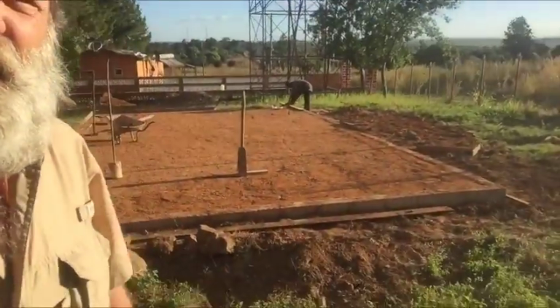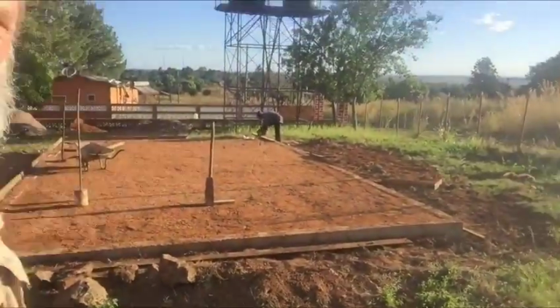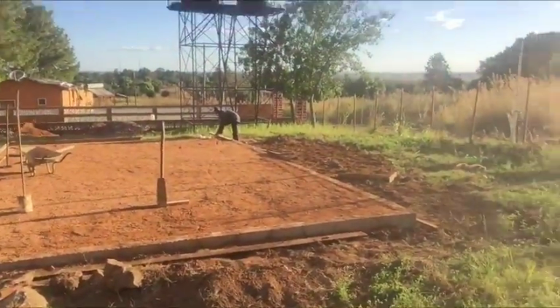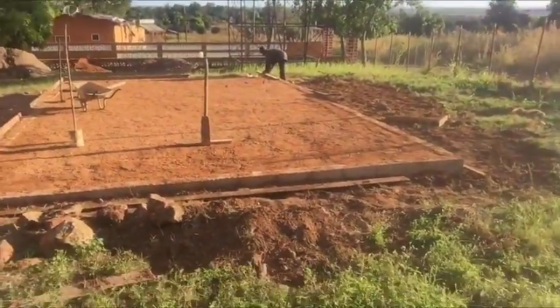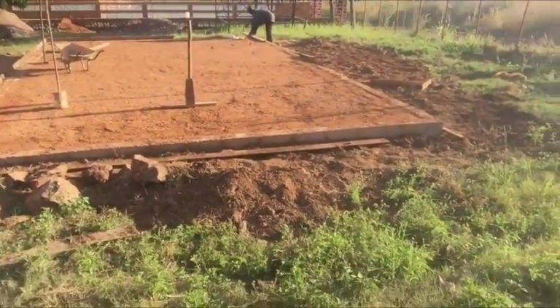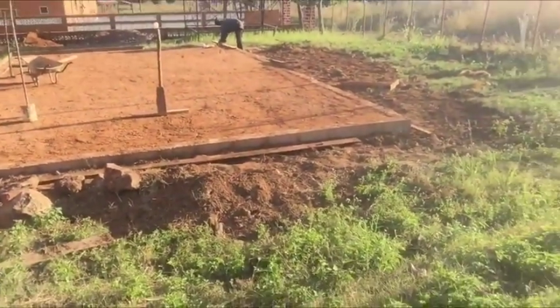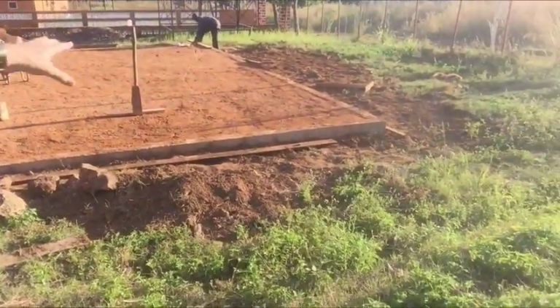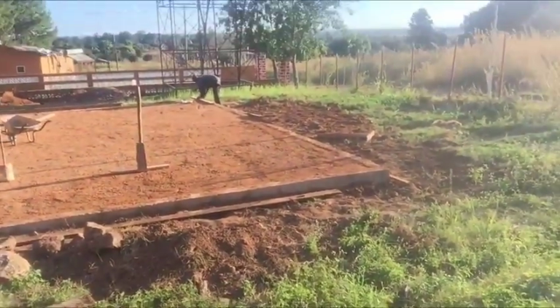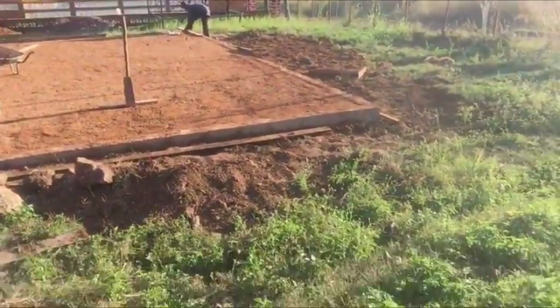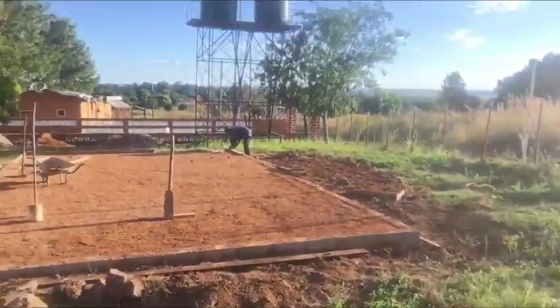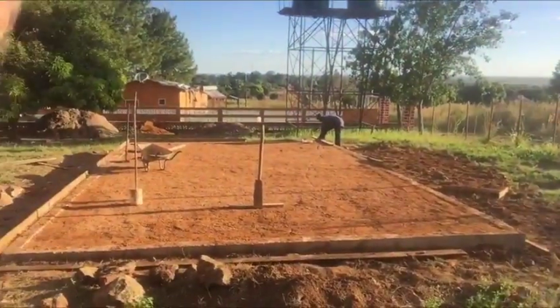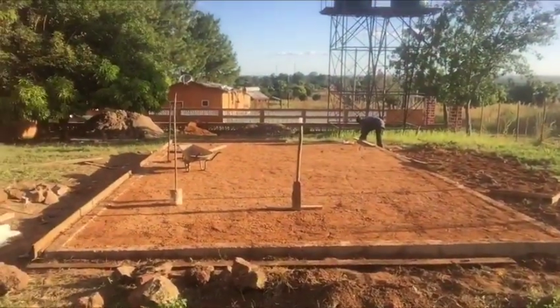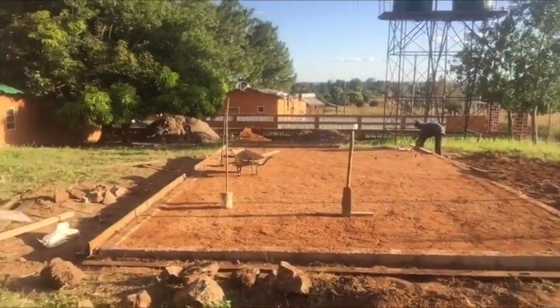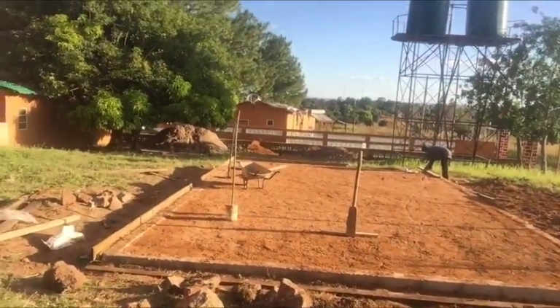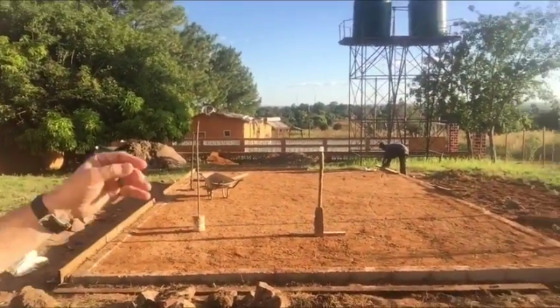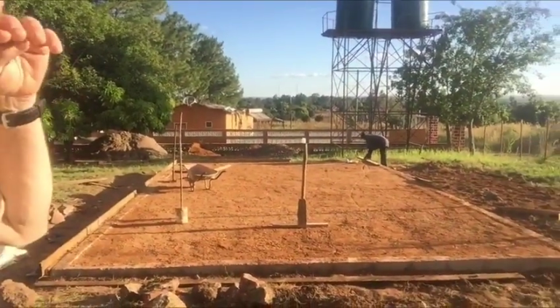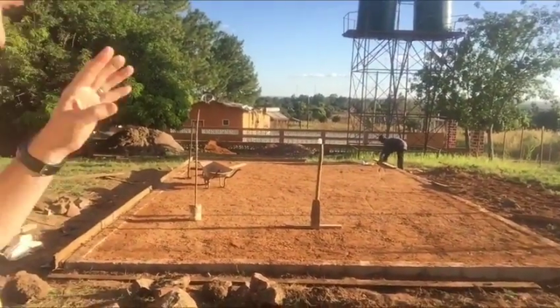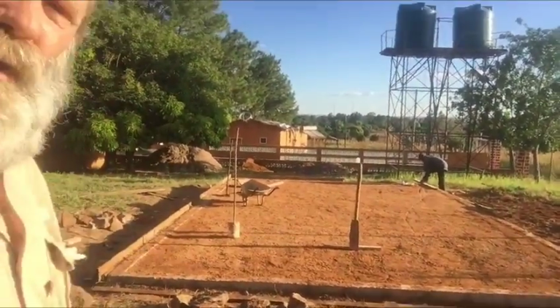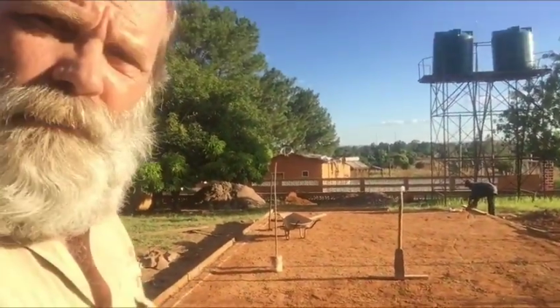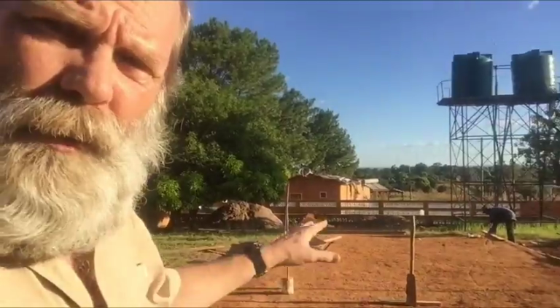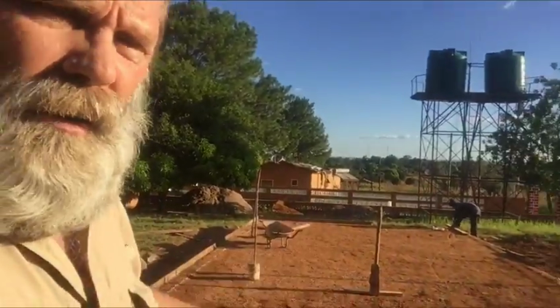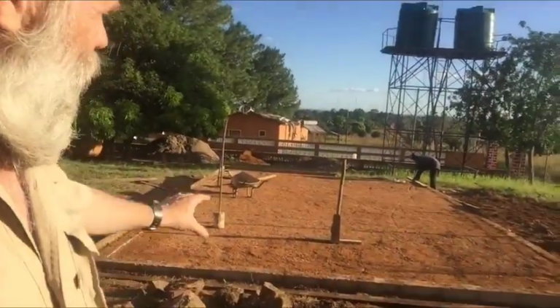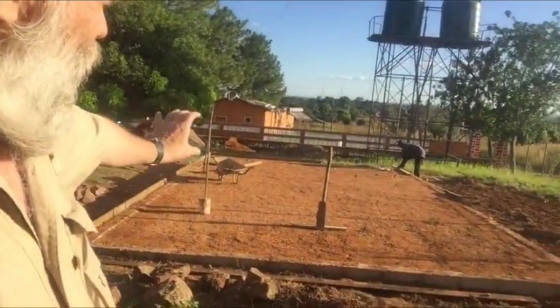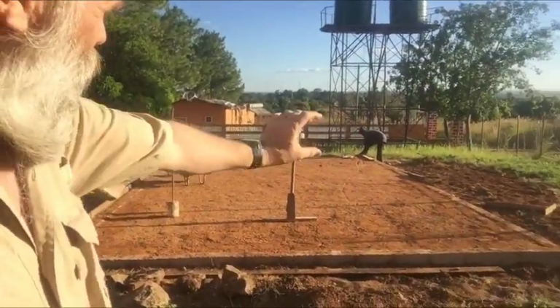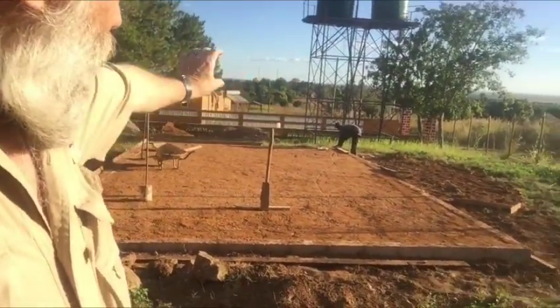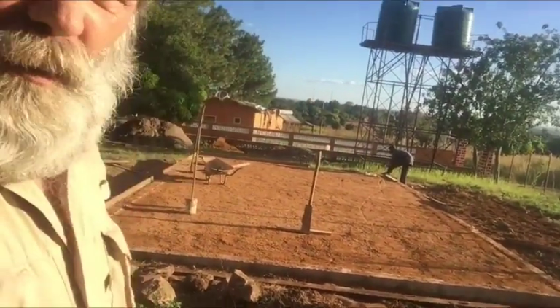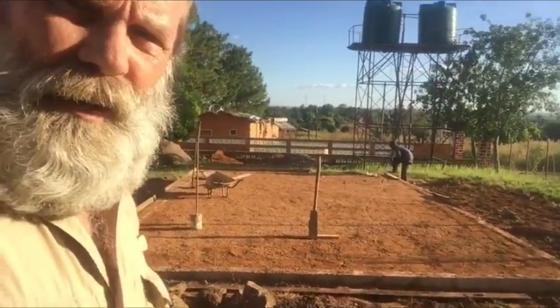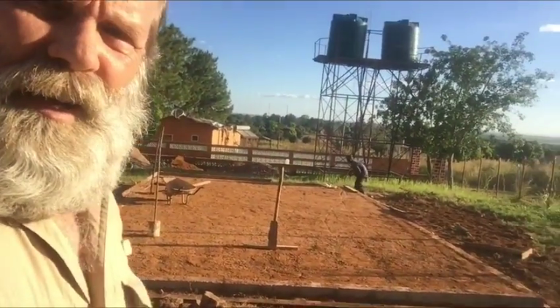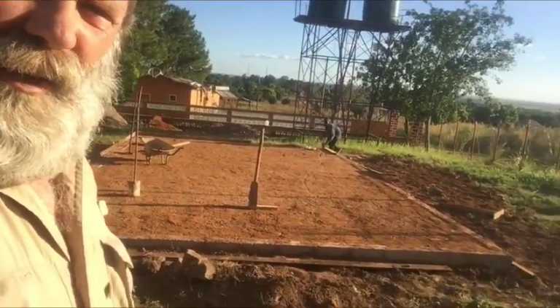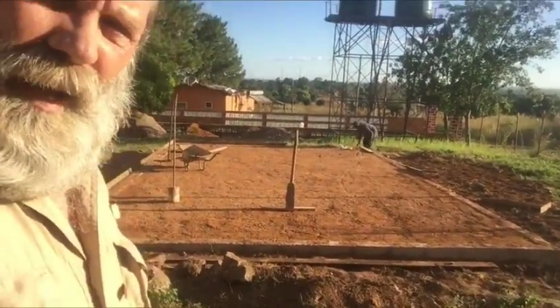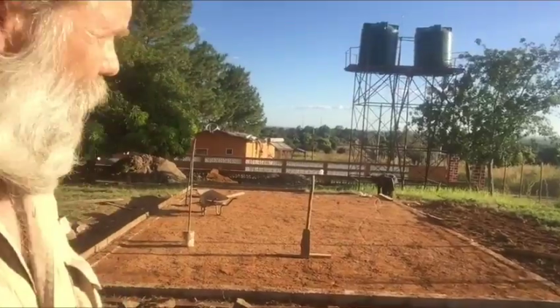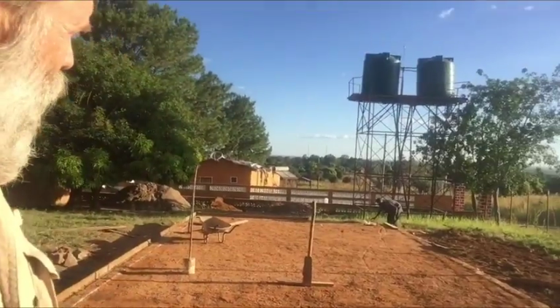There you go — full length of the slab right there. Hopefully in three days this will be cured, it'll be hard, and then we're going to start putting the bricks around it, on top of the slab, to start building.